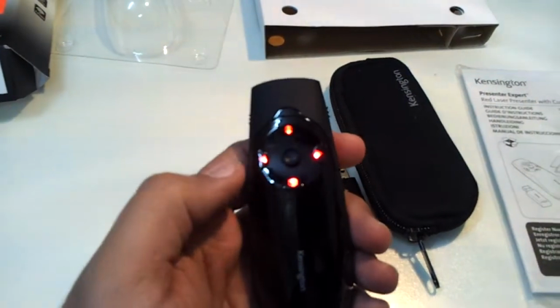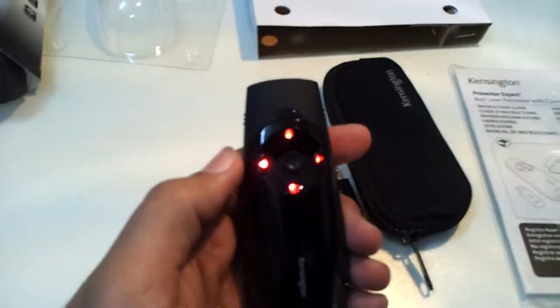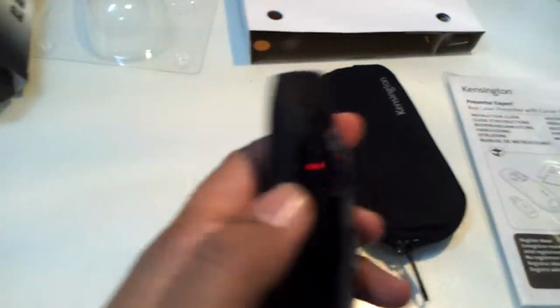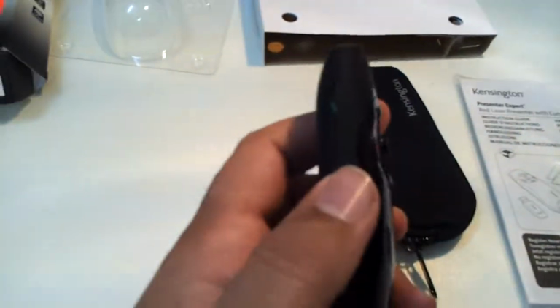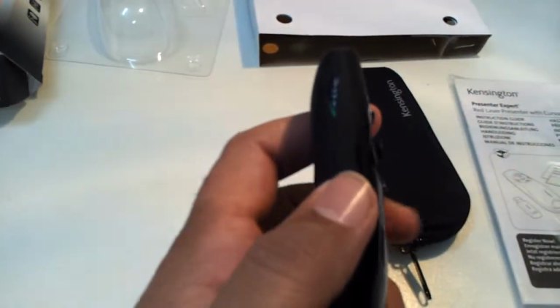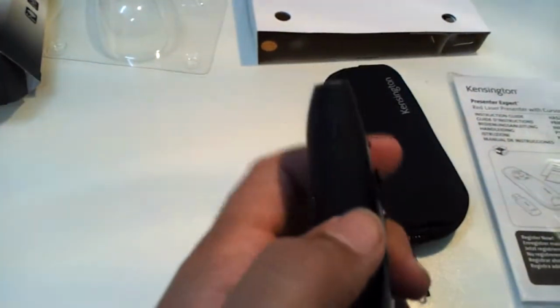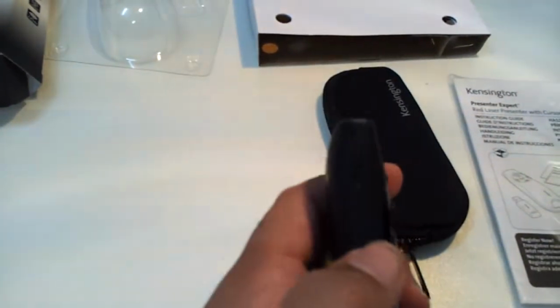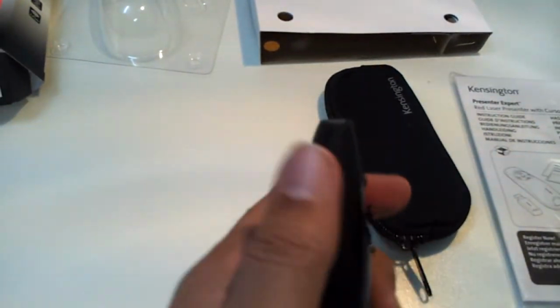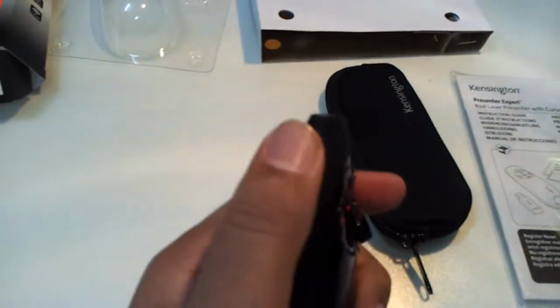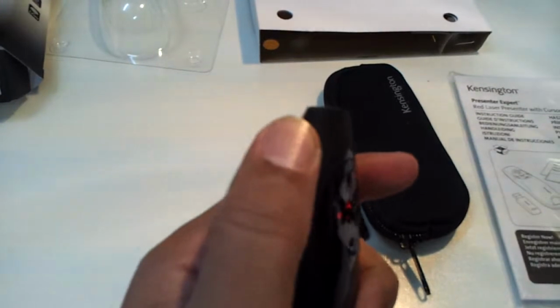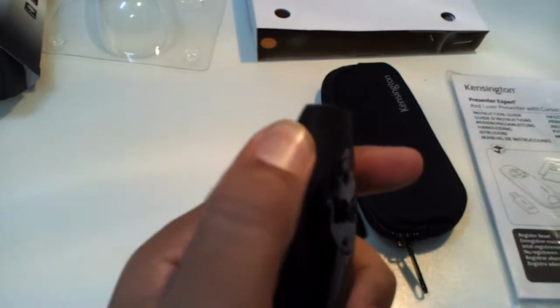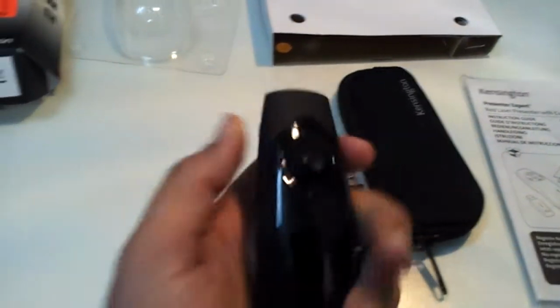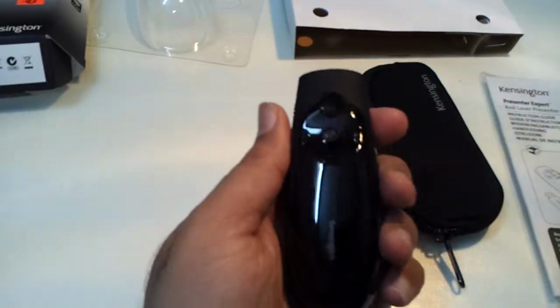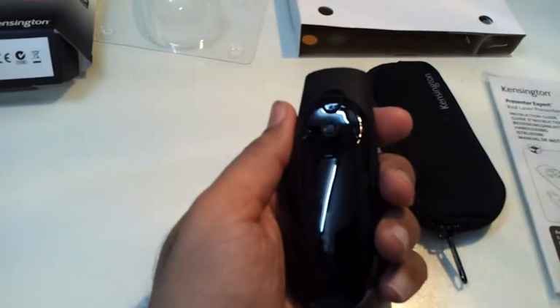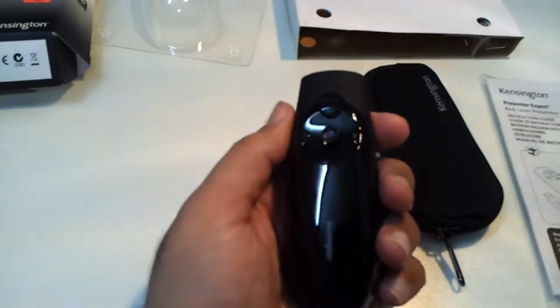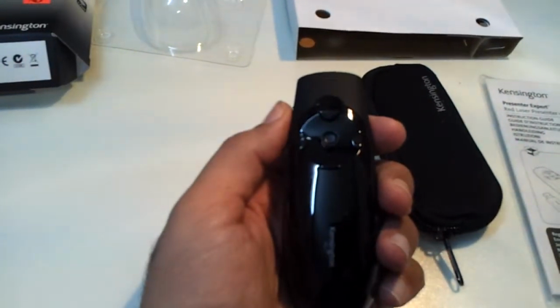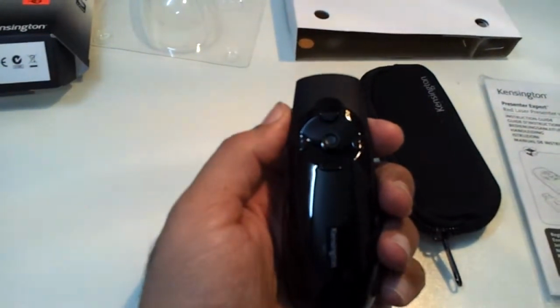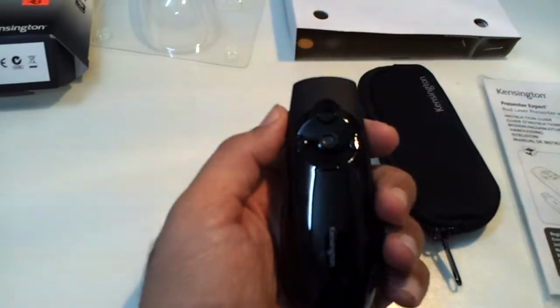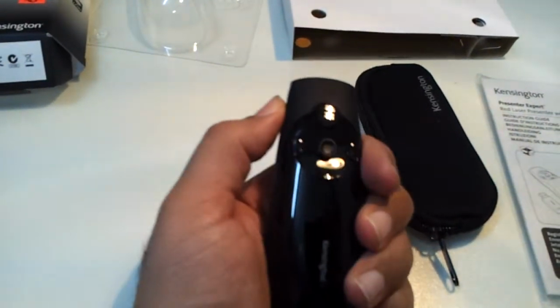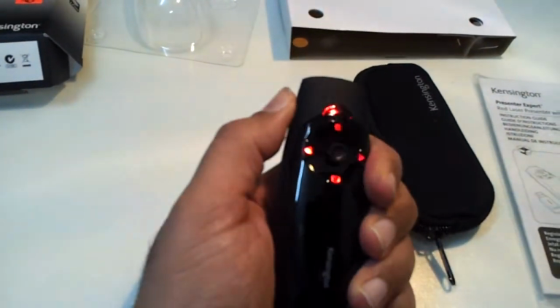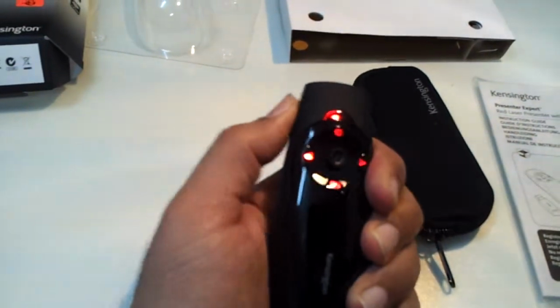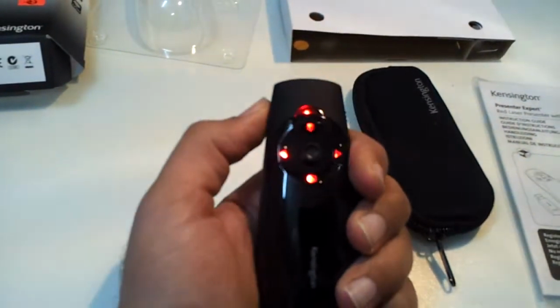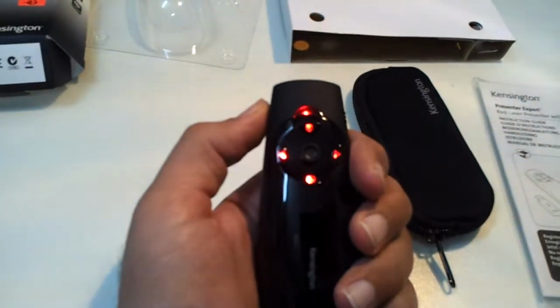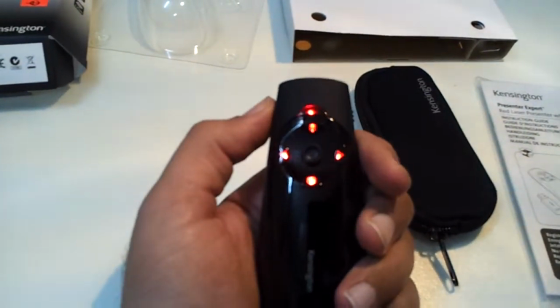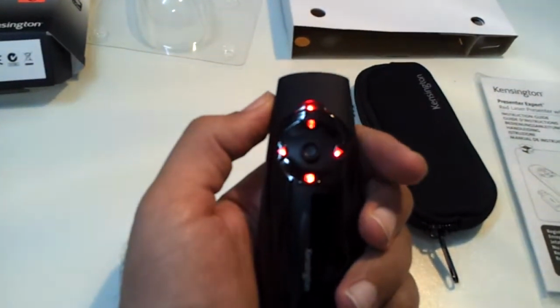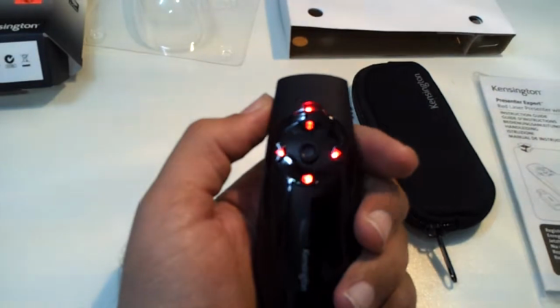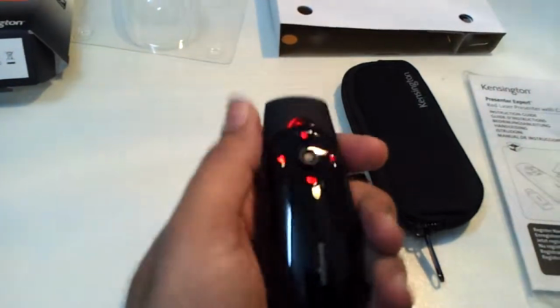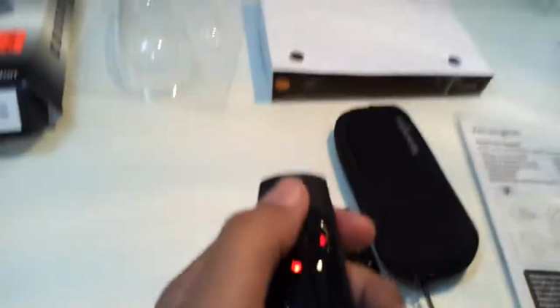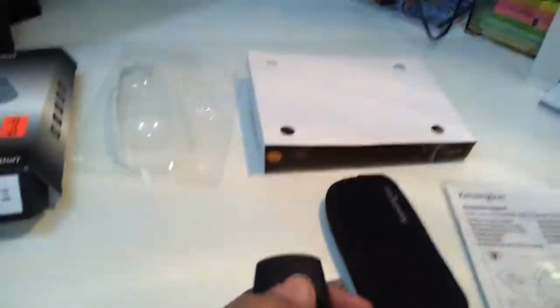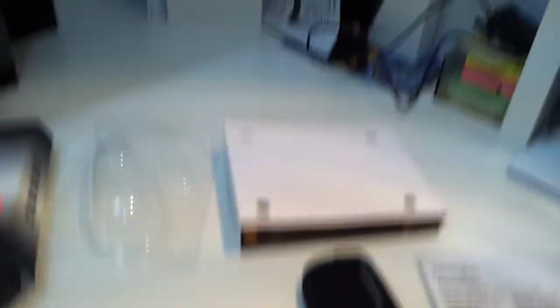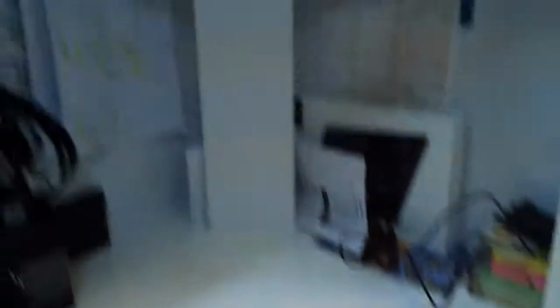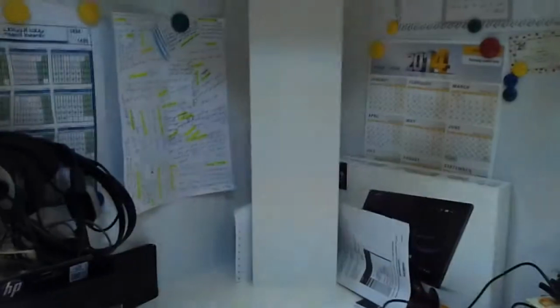You have a switch button here to switch on your presenter. I will switch it on, and you can see the laser.